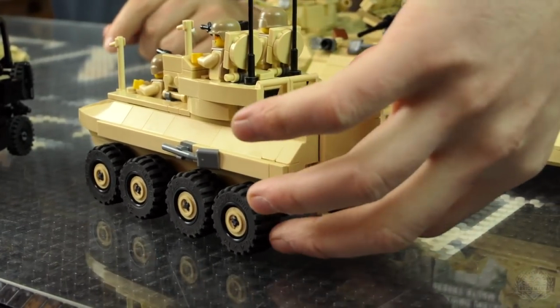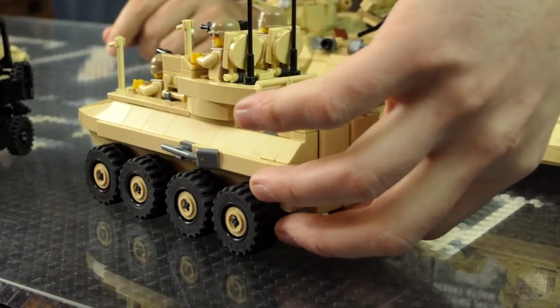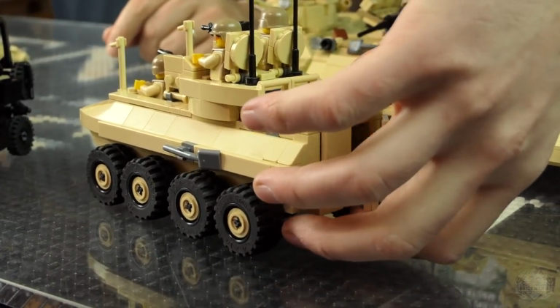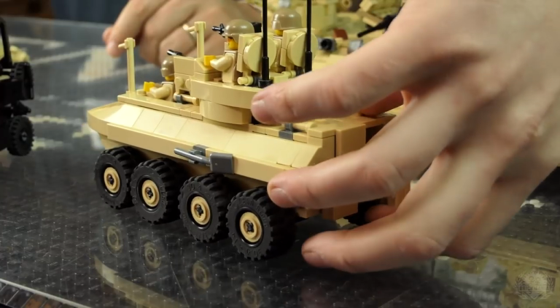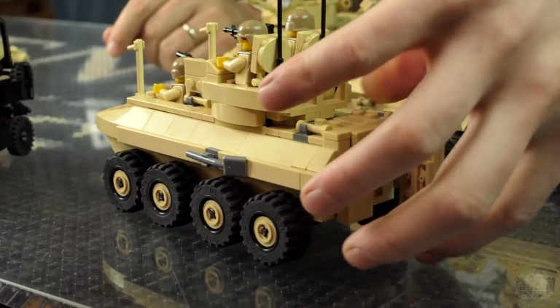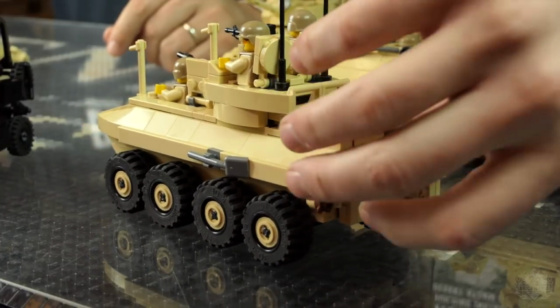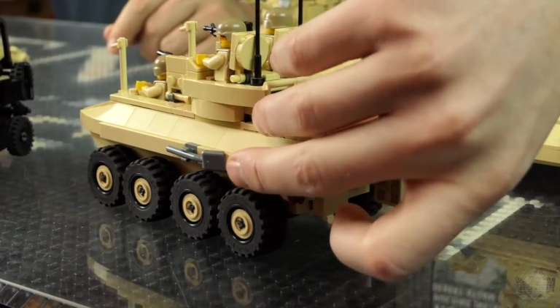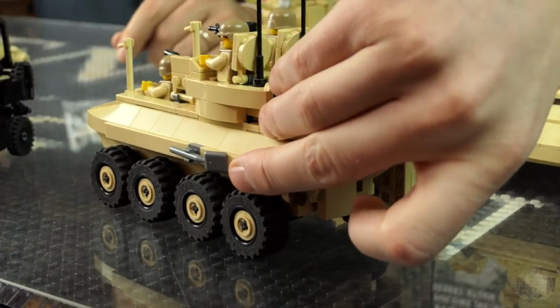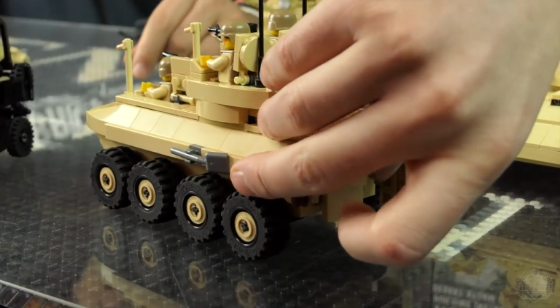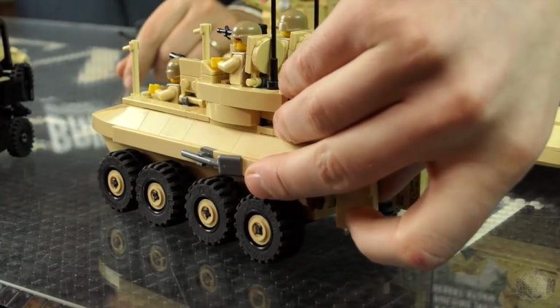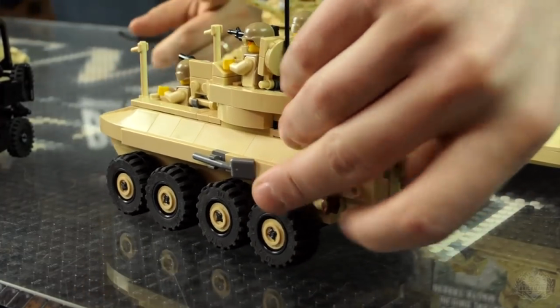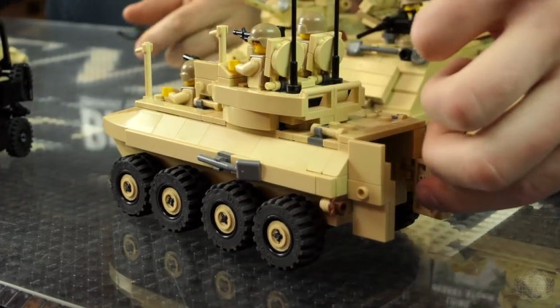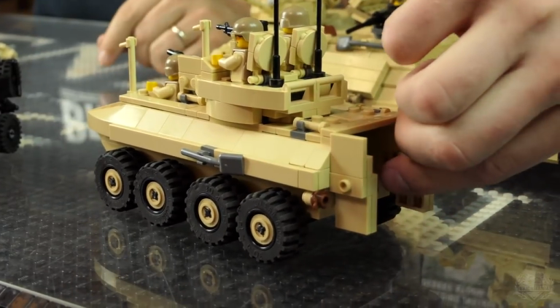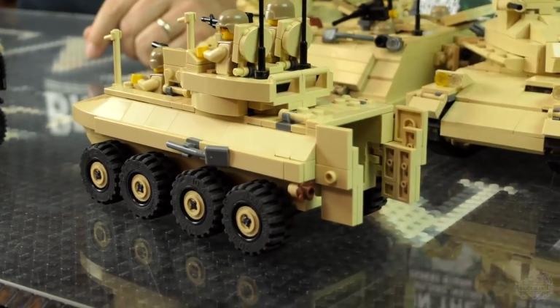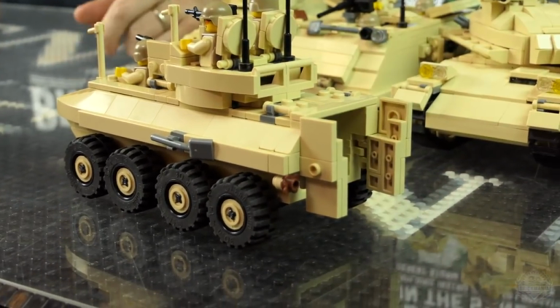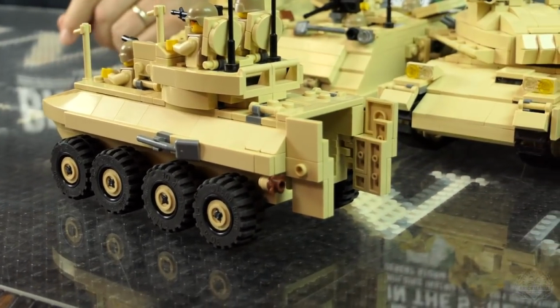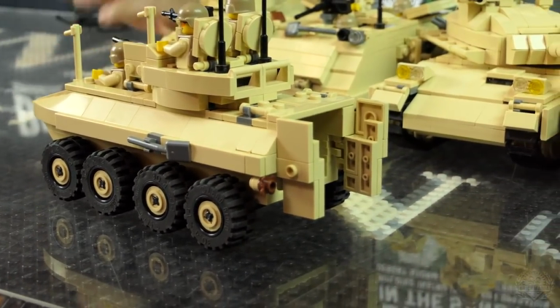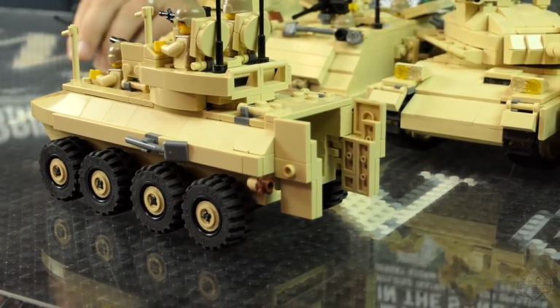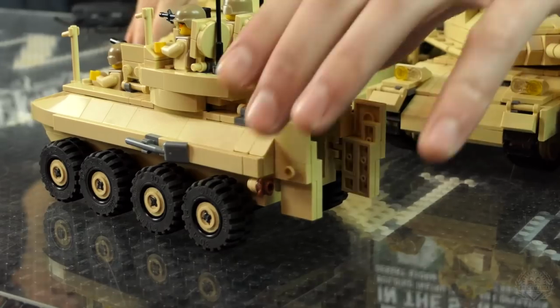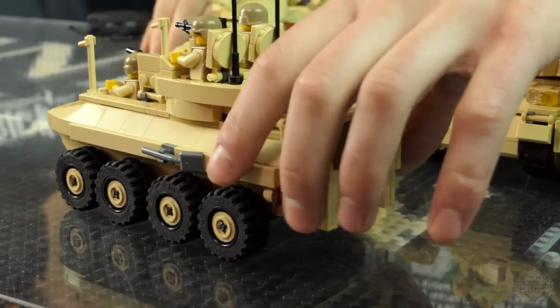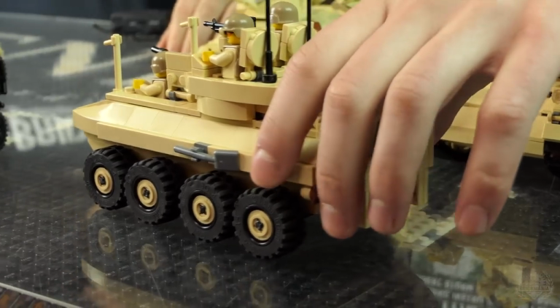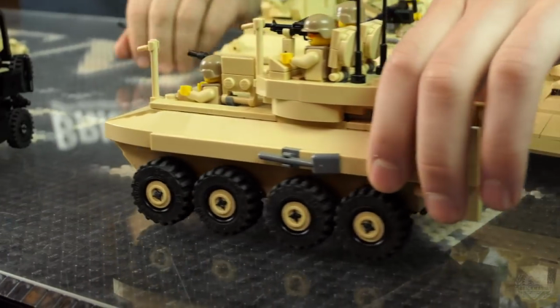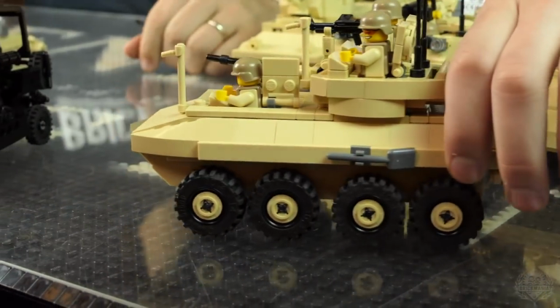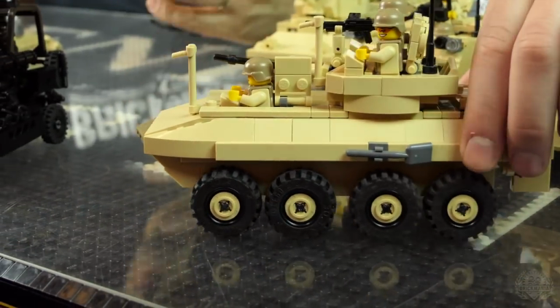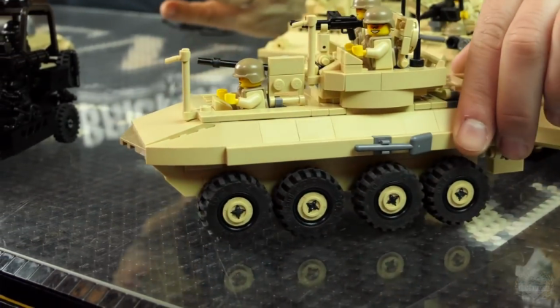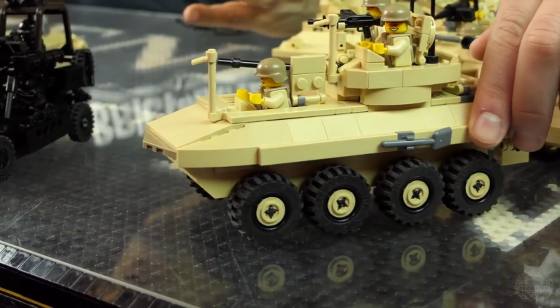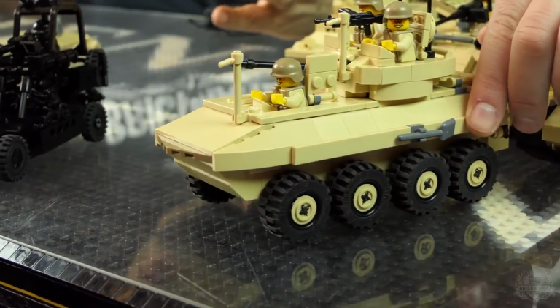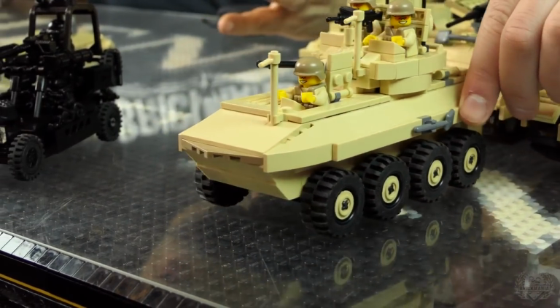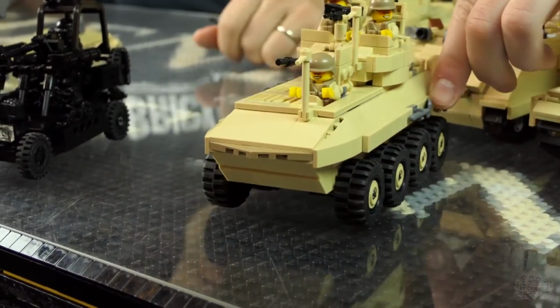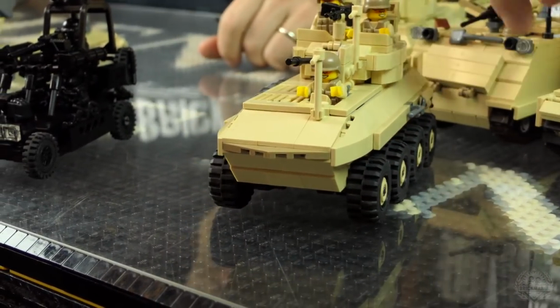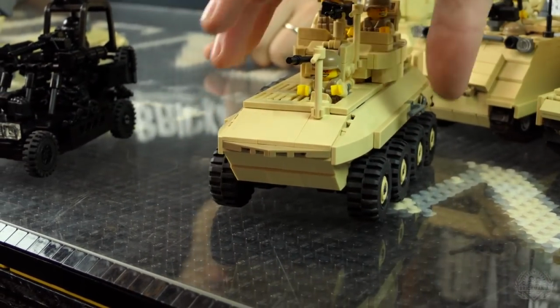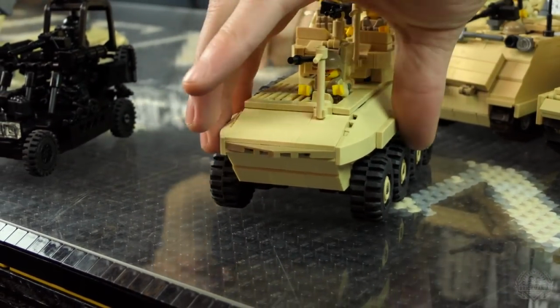You can fit guys inside of there — it's cozy. We did release a dark gray version of this one, so this is the first time you get instructions to build it in tan. Of course, you can build it in any color you want — you can make a pink one.